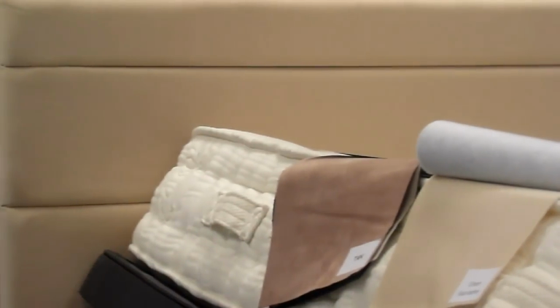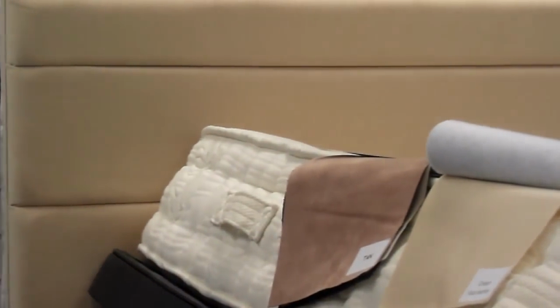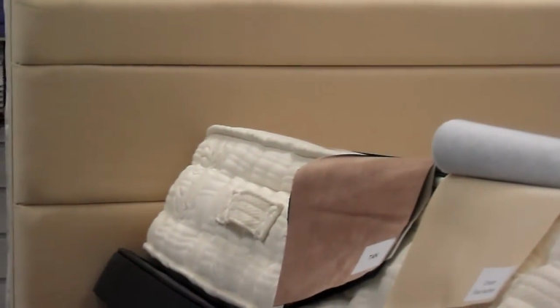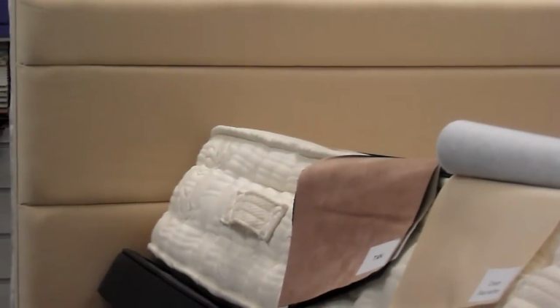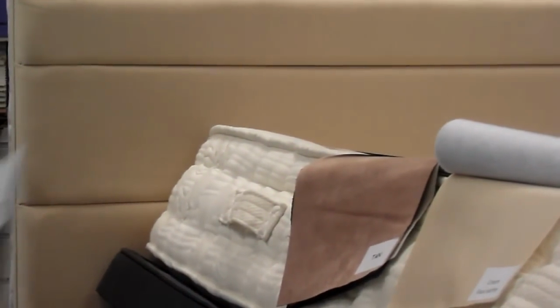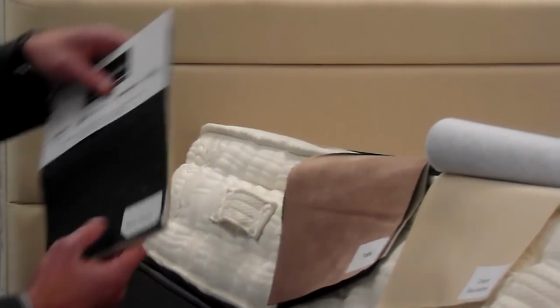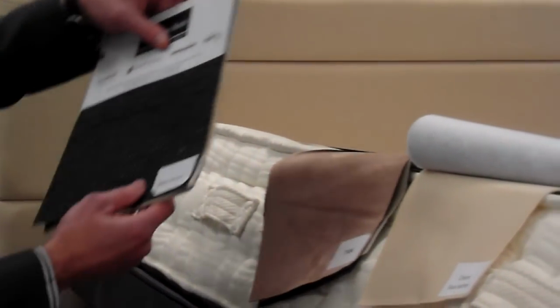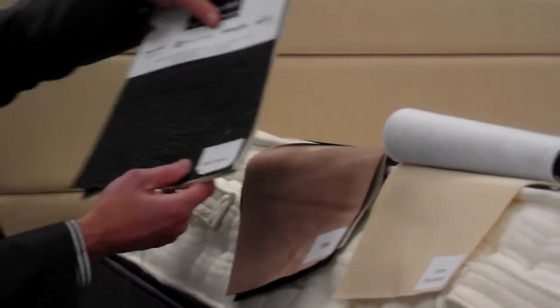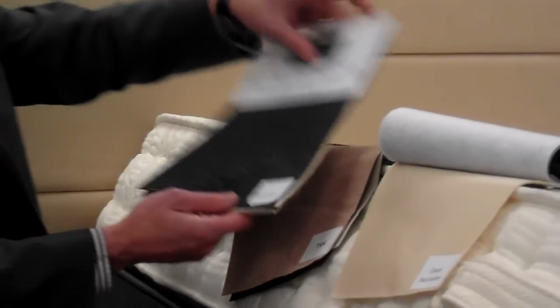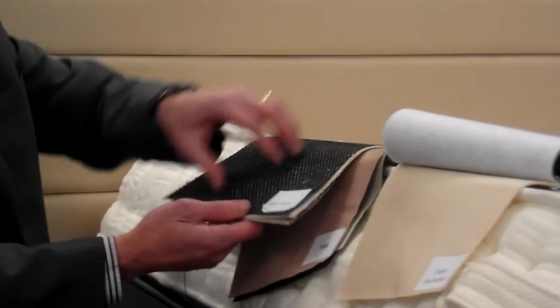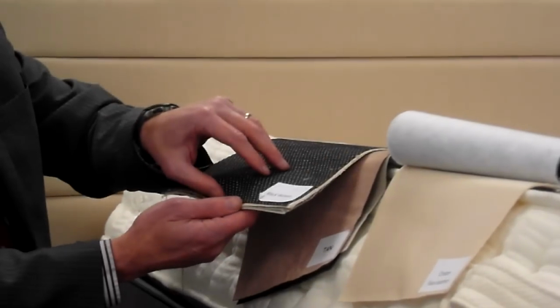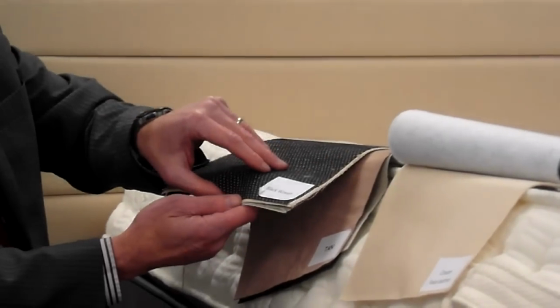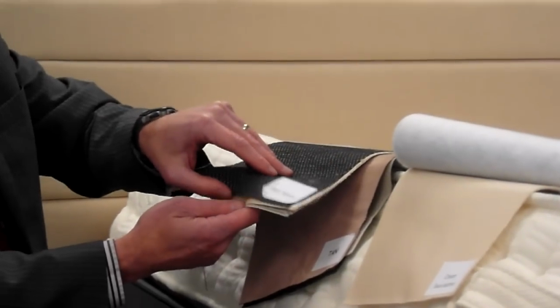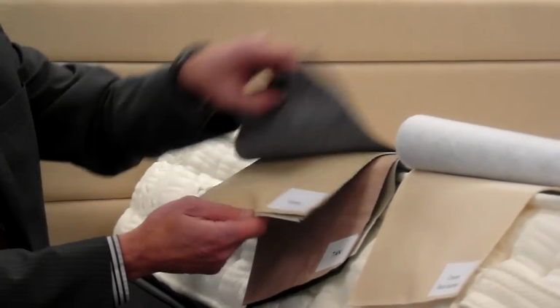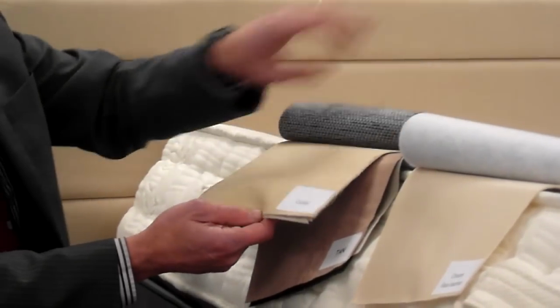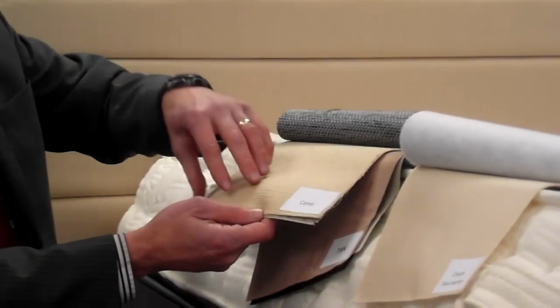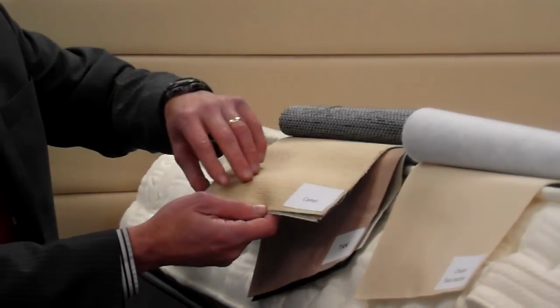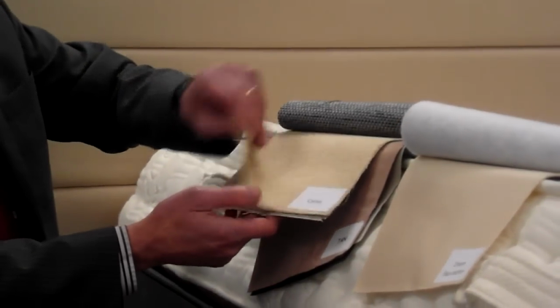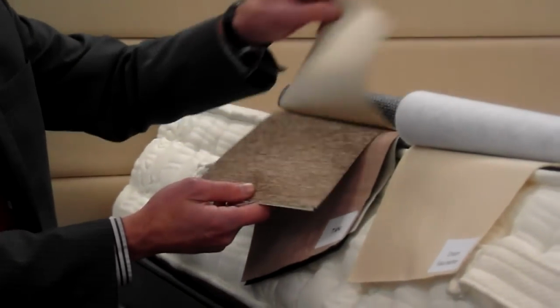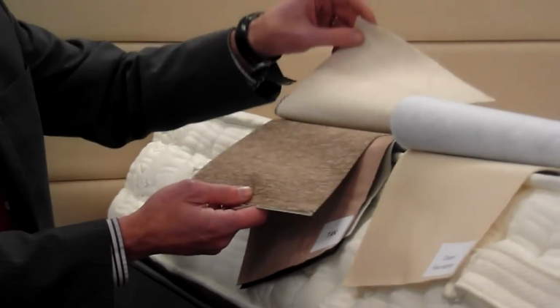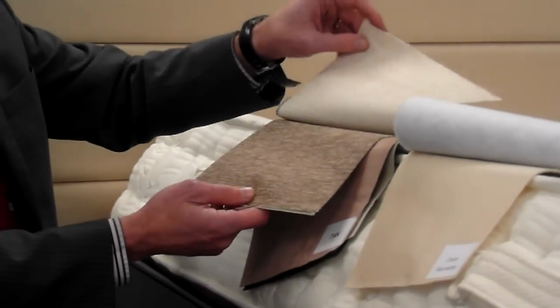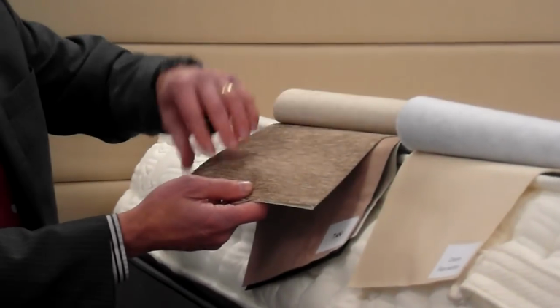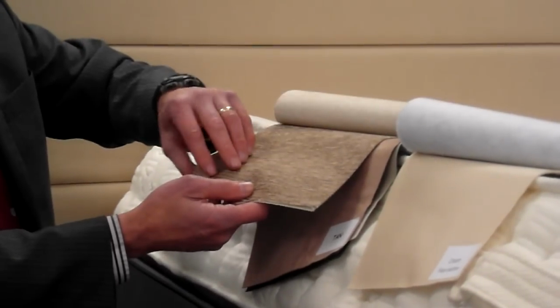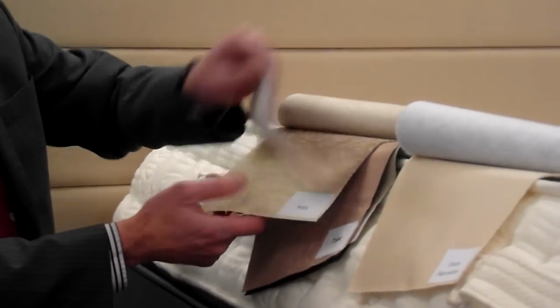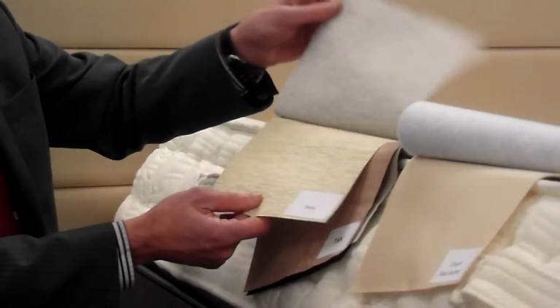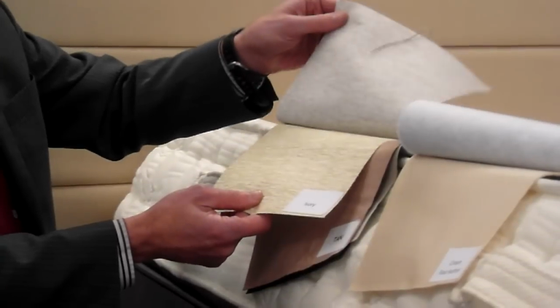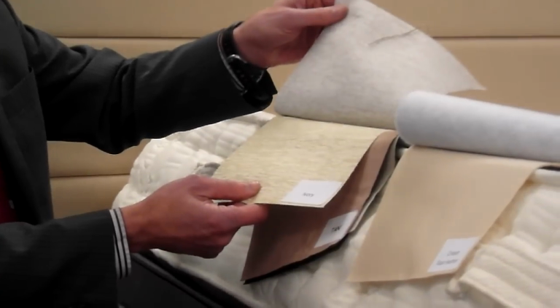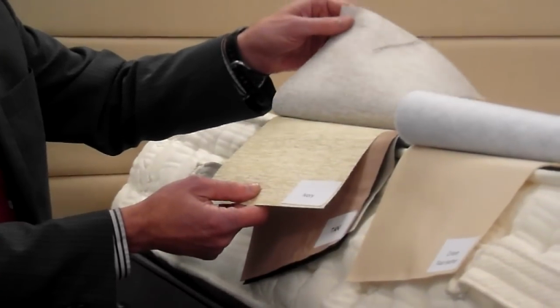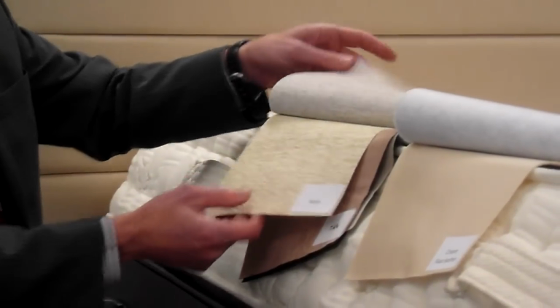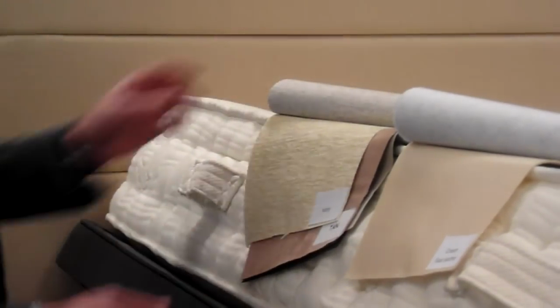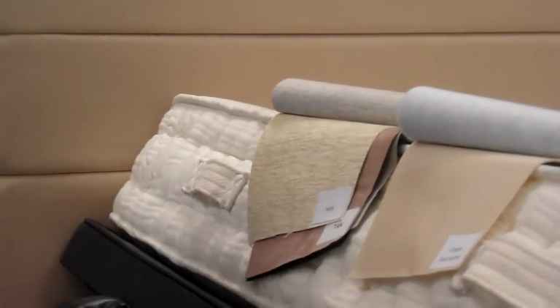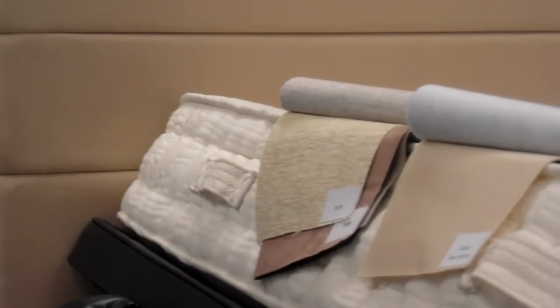We also have them in chenilles, so we've got the black woven, camel, beige, and an ivory finish.